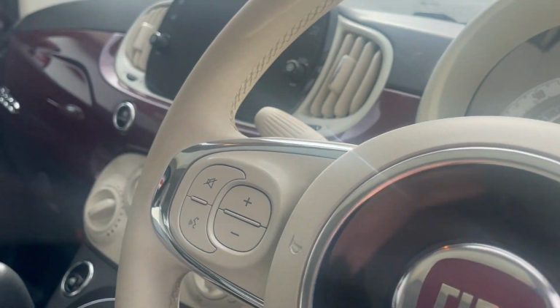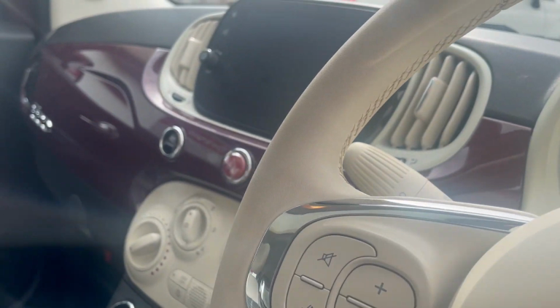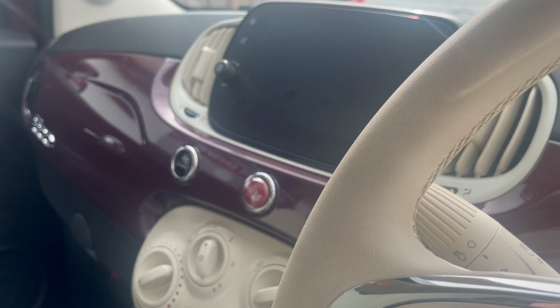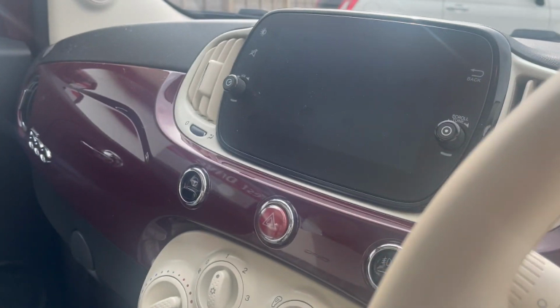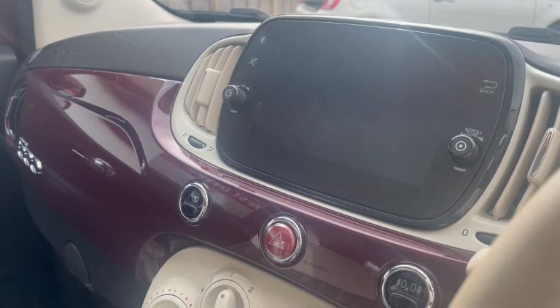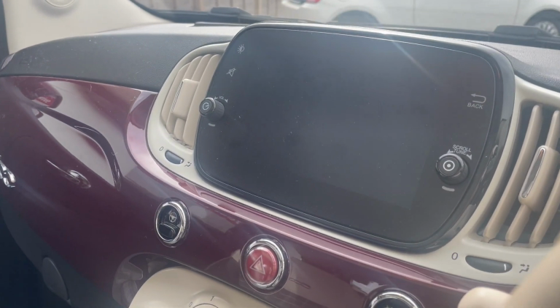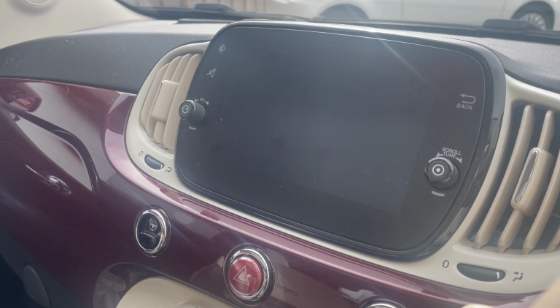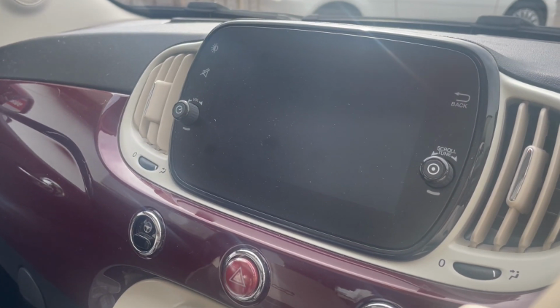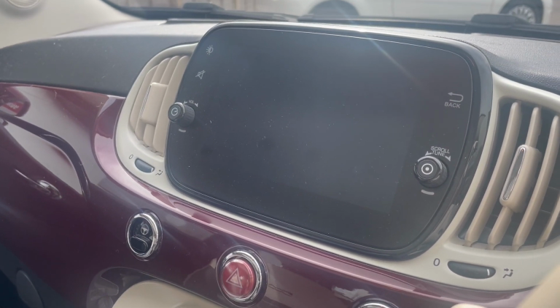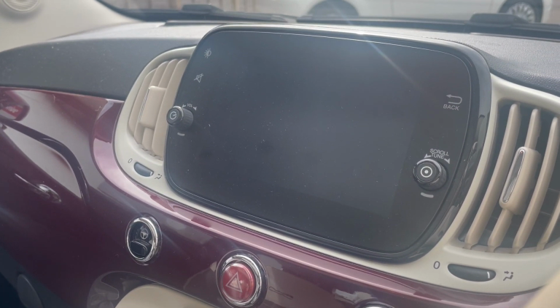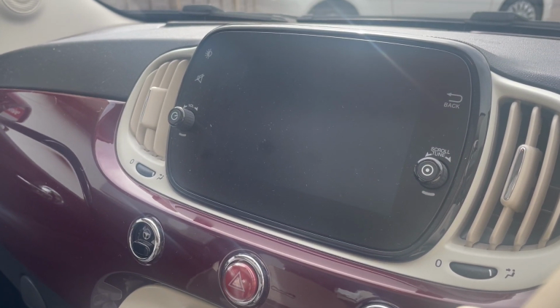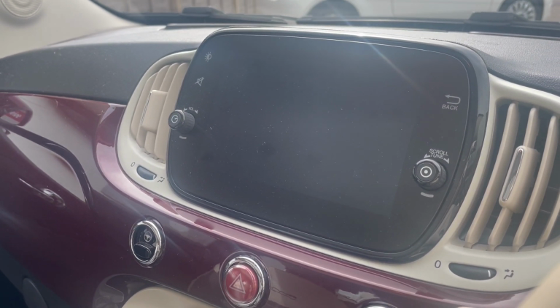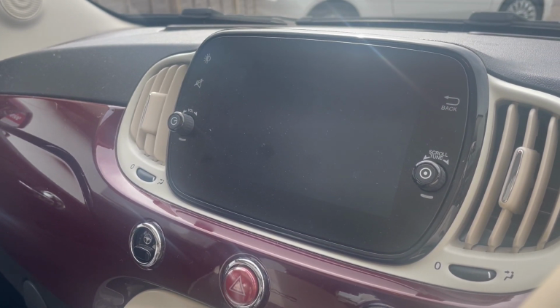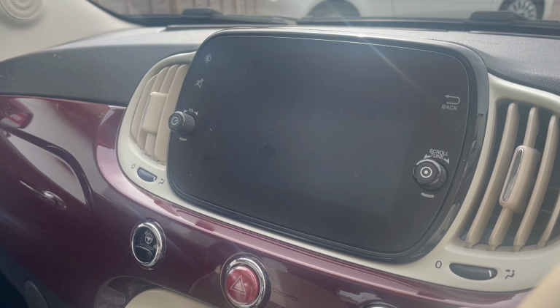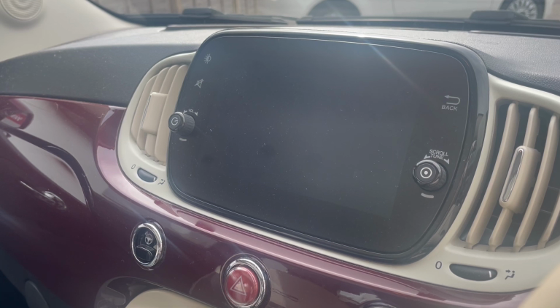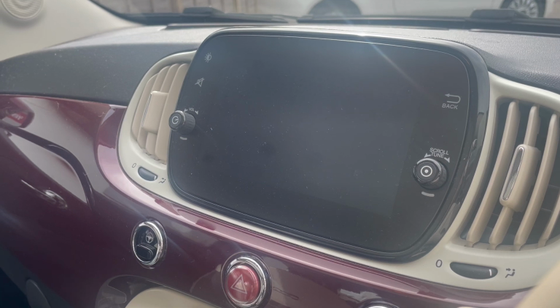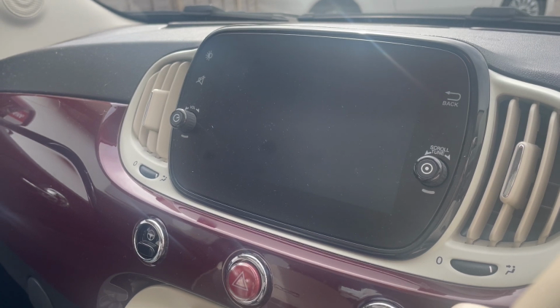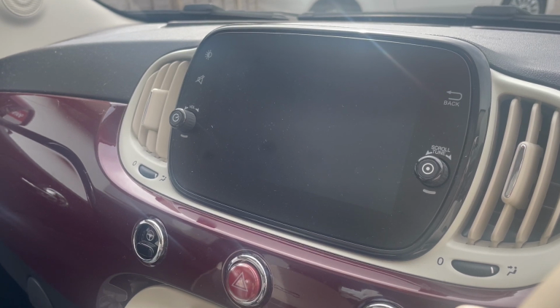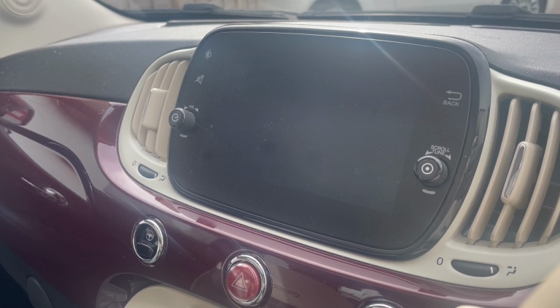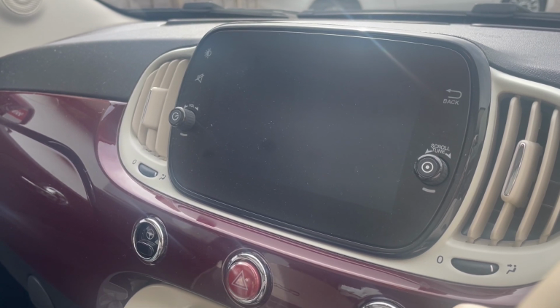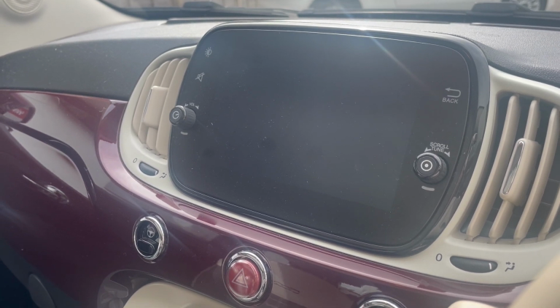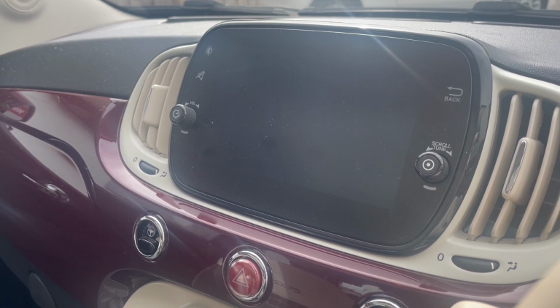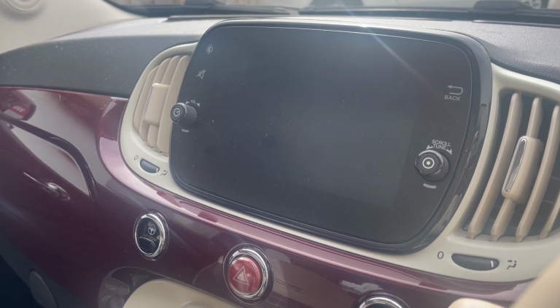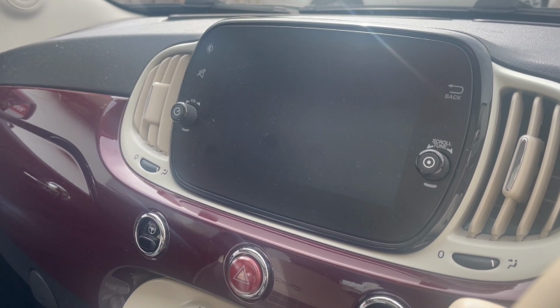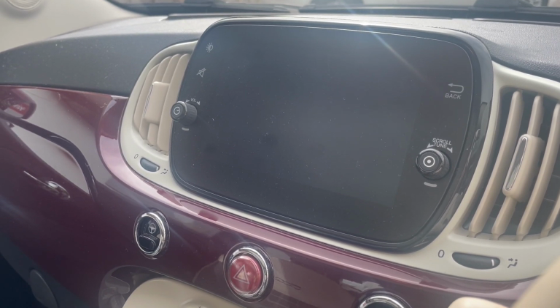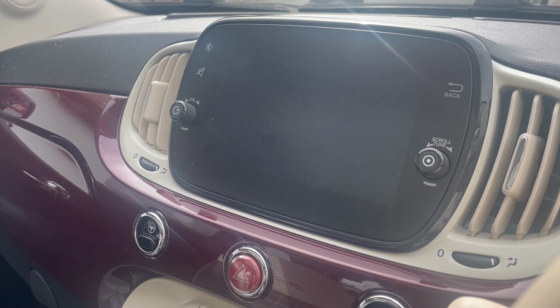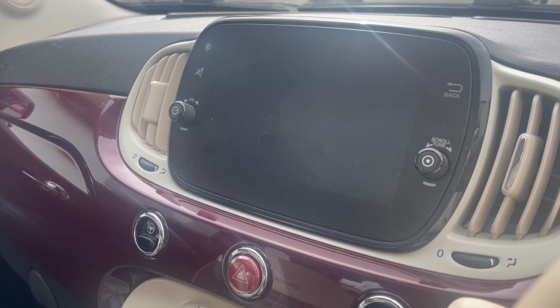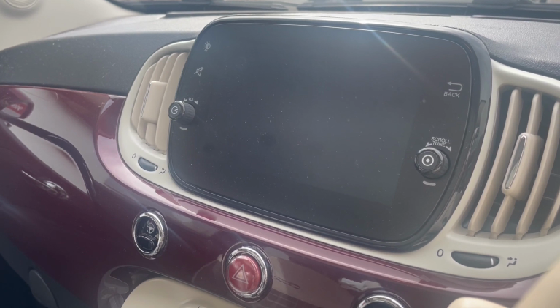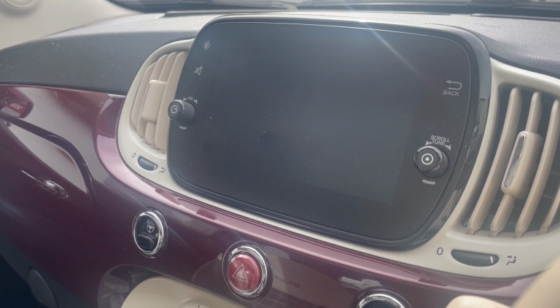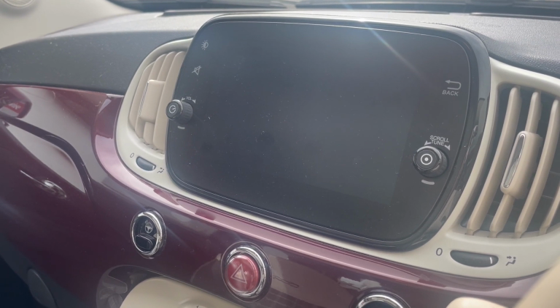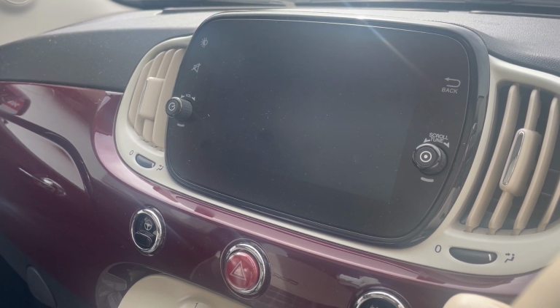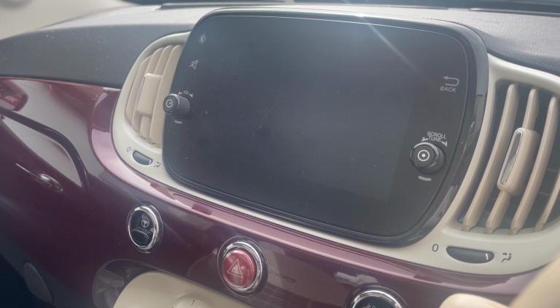It's got the larger 7-inch TFT screen with DAB tuner and Apple and Android CarPlay, which is great for sat-nav, things like Waze, Google Maps and Spotify for music etc.